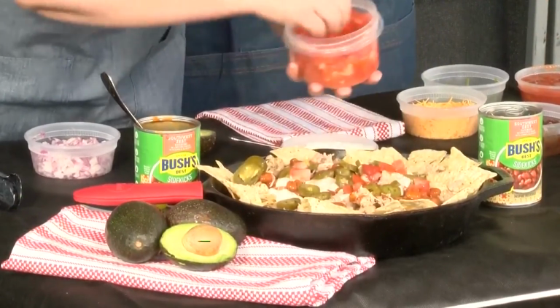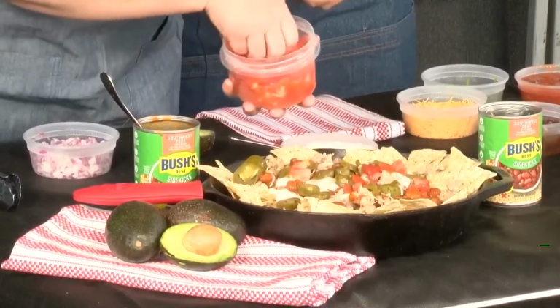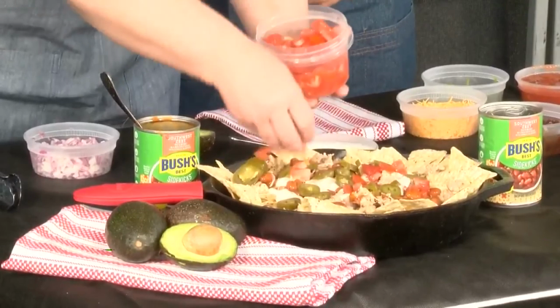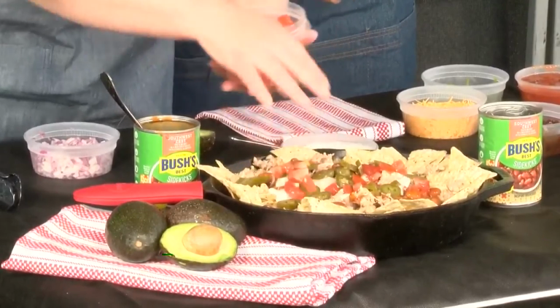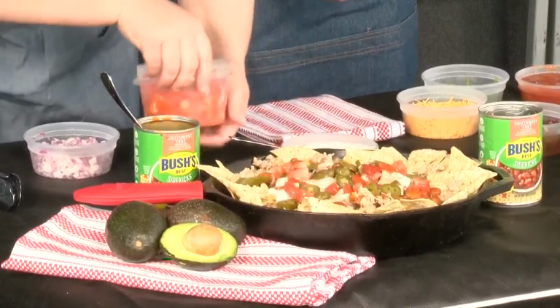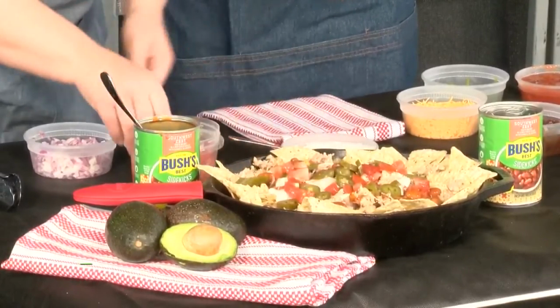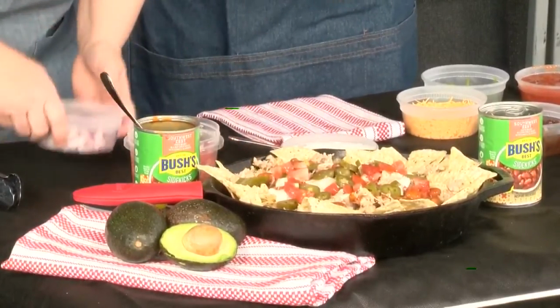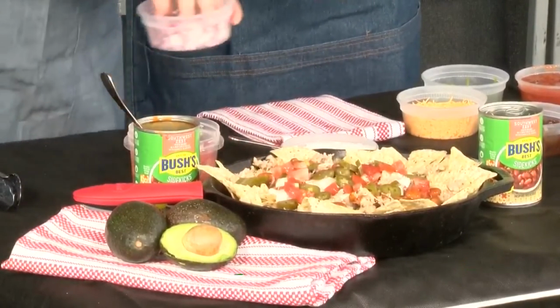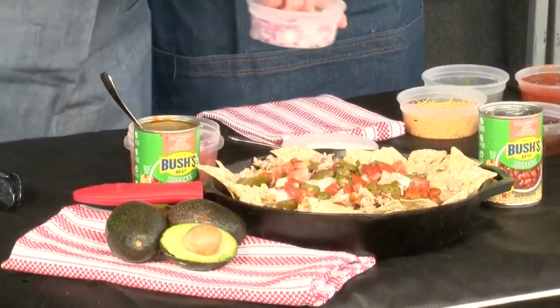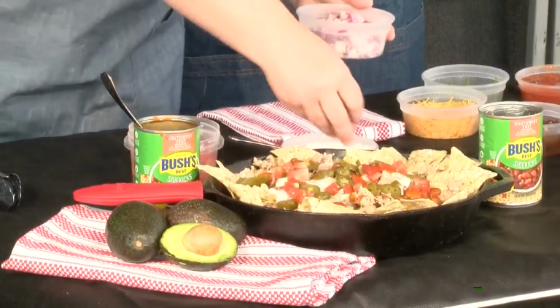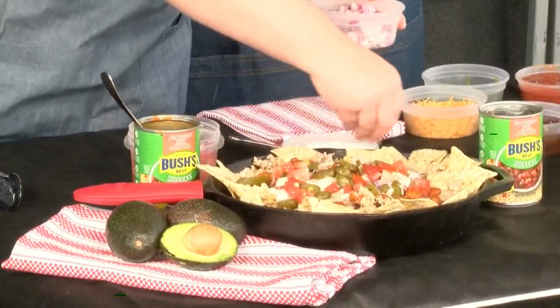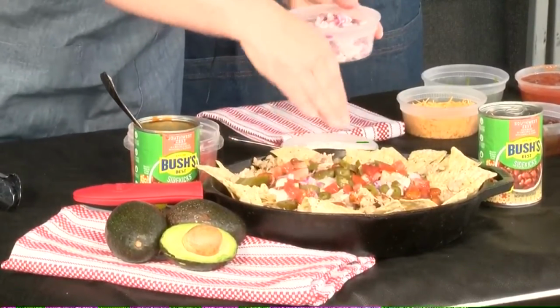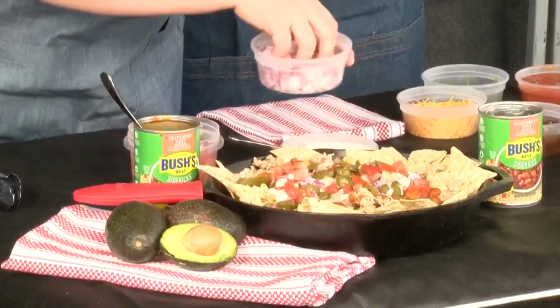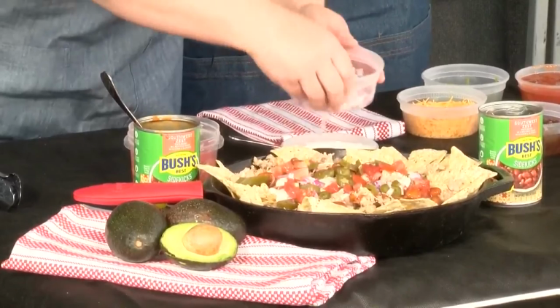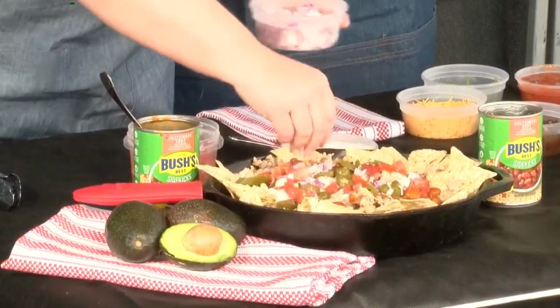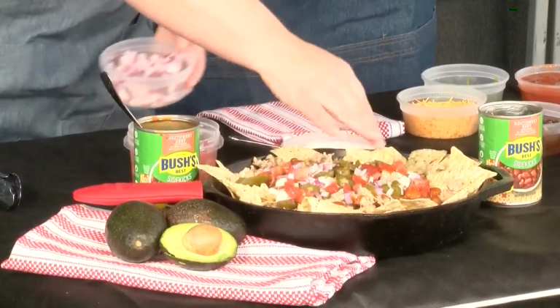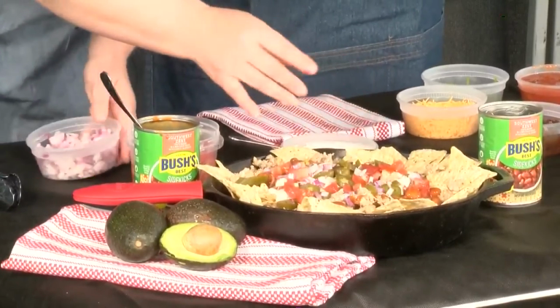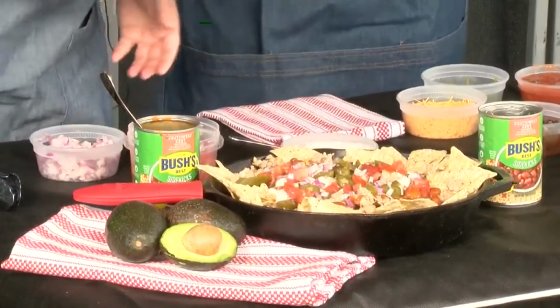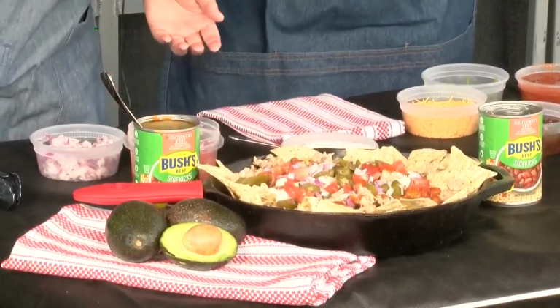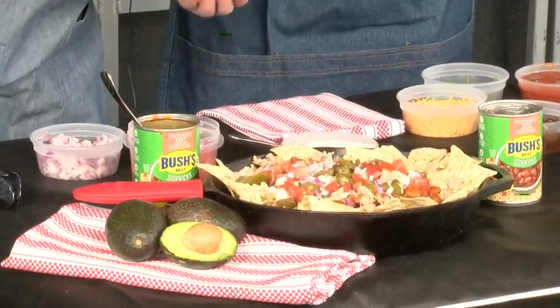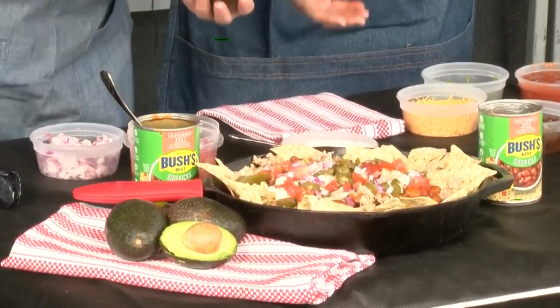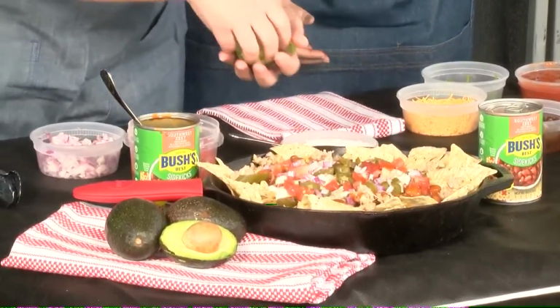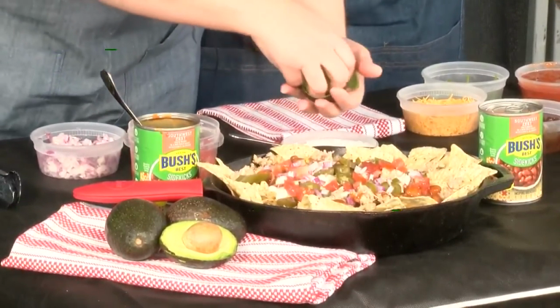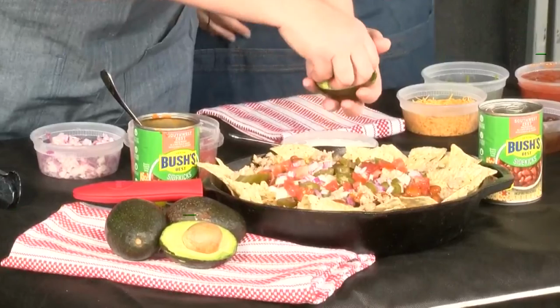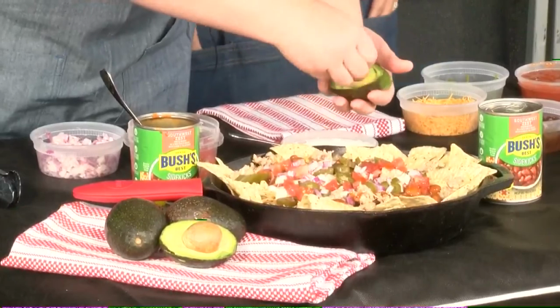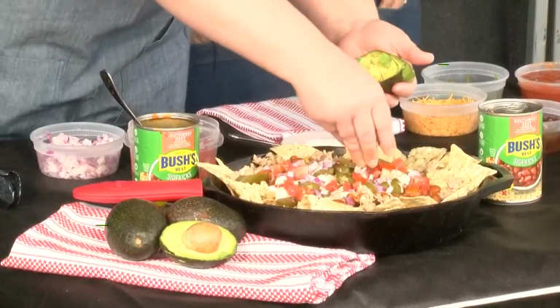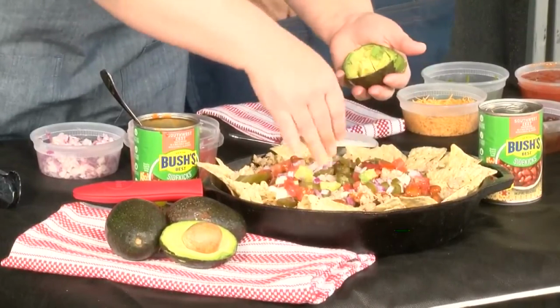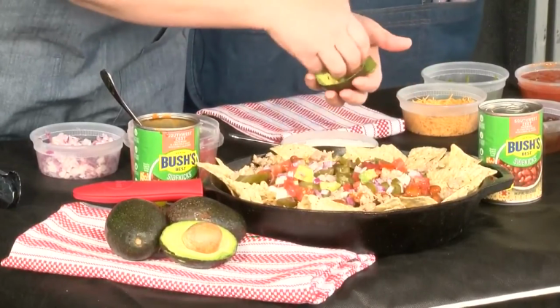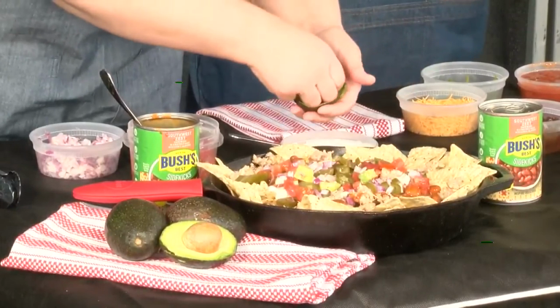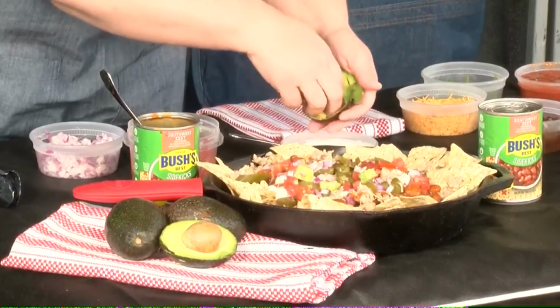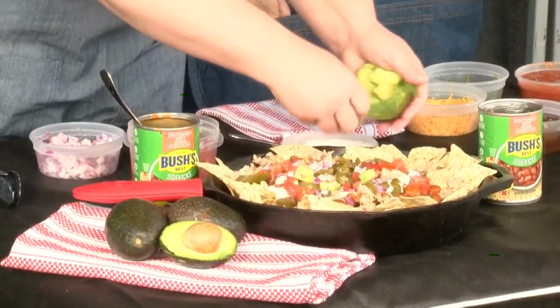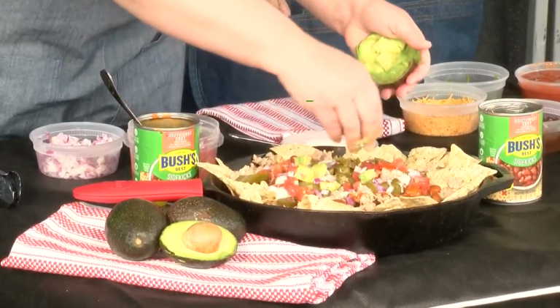And of course you've got the green onions and a little red onion just topping it off. Adding some avocado — that looks beautiful!